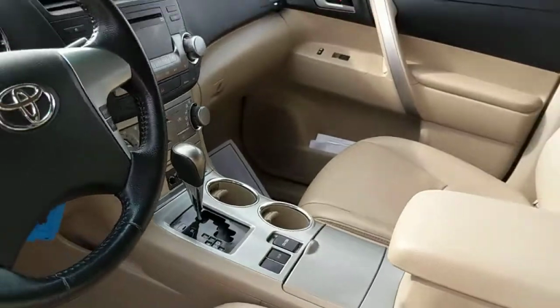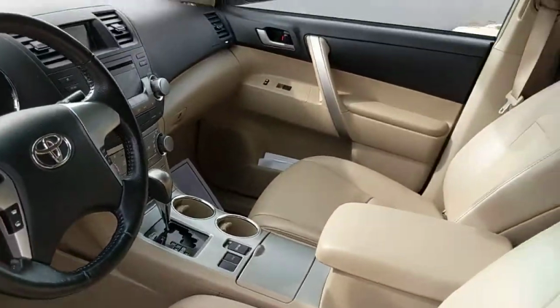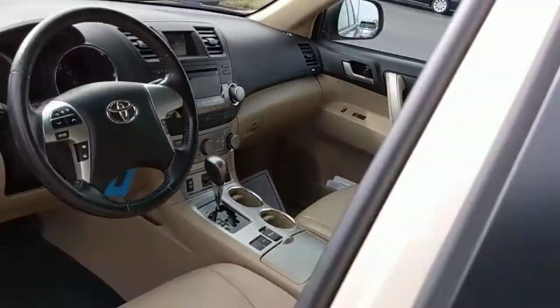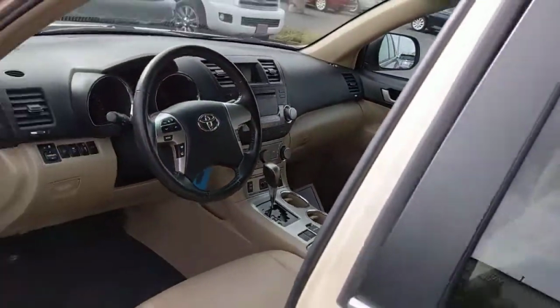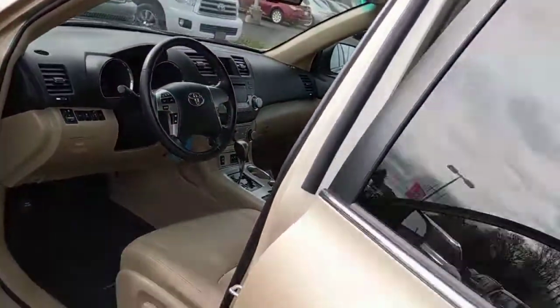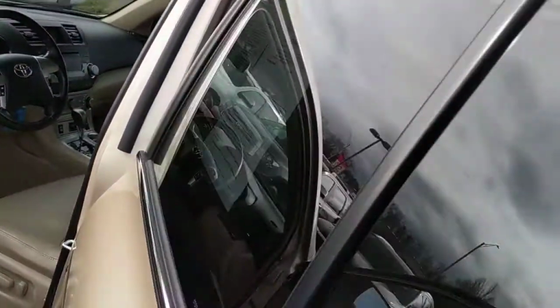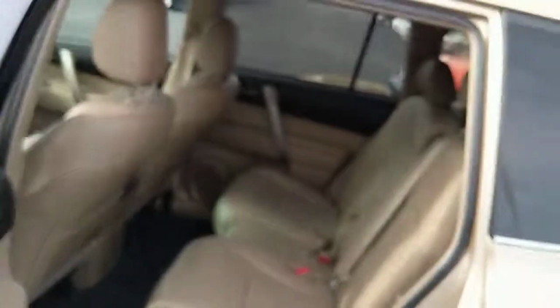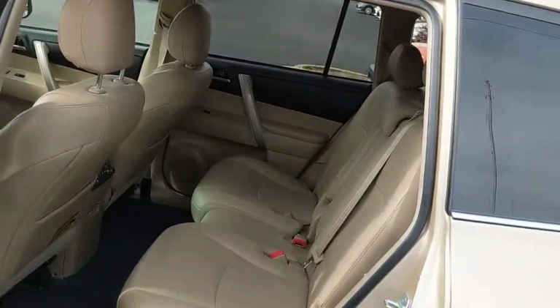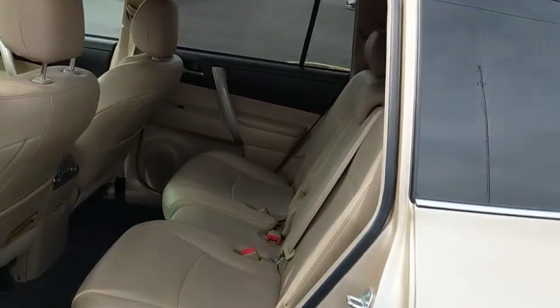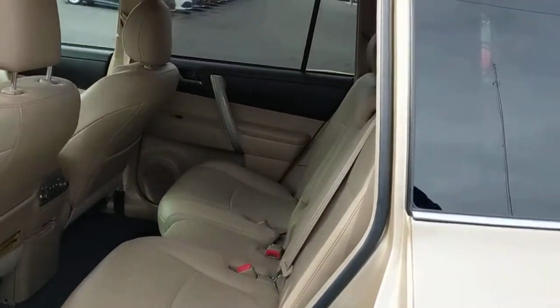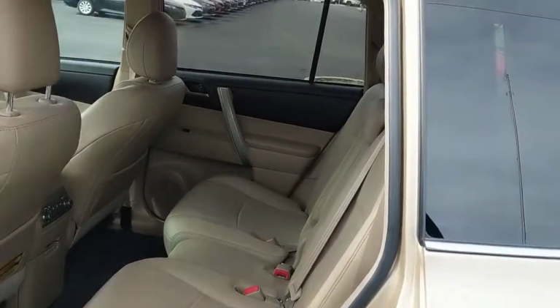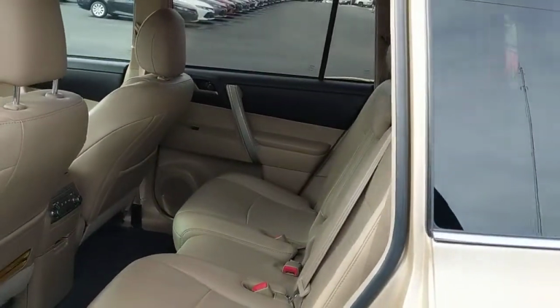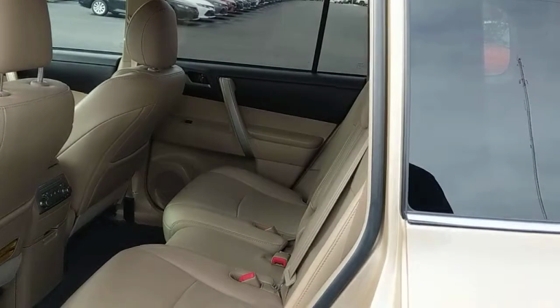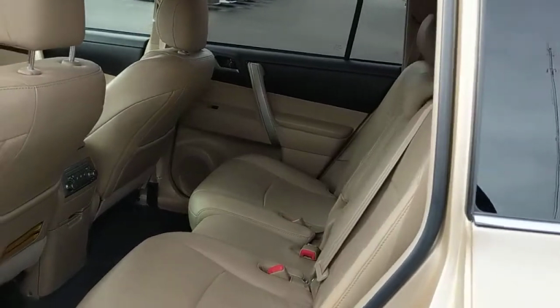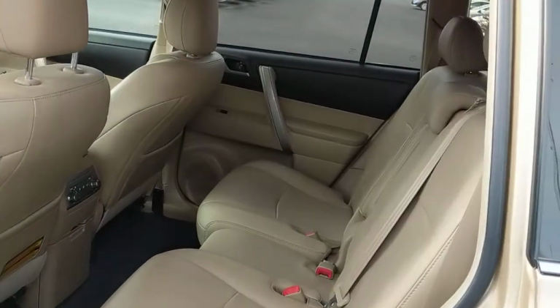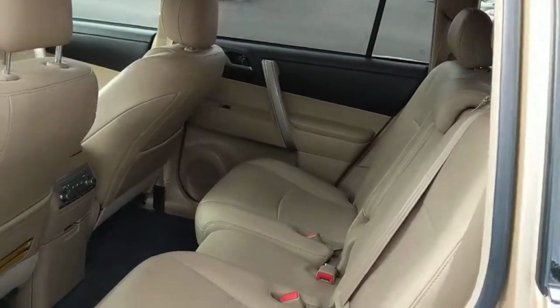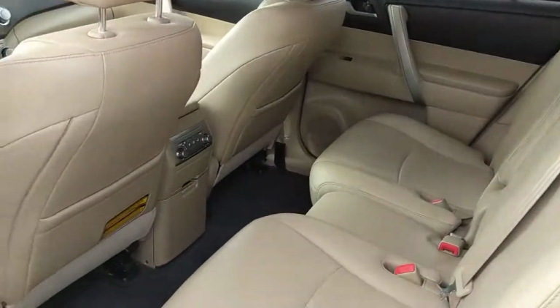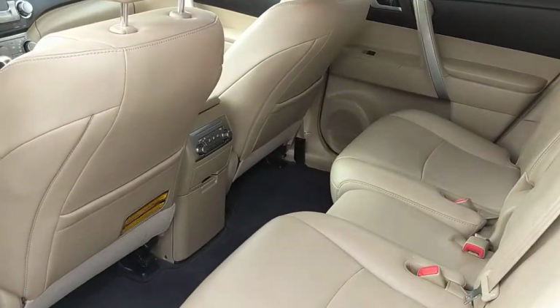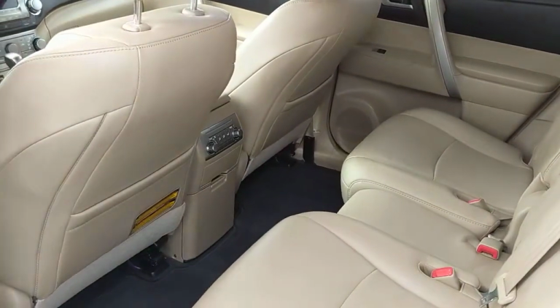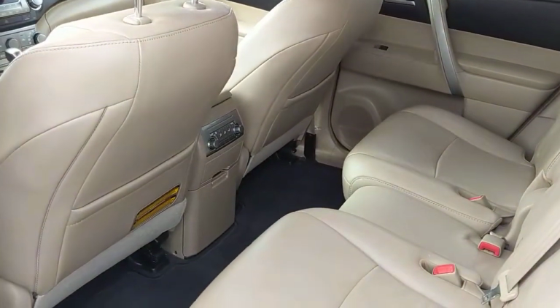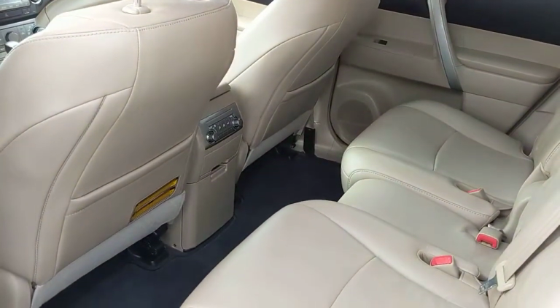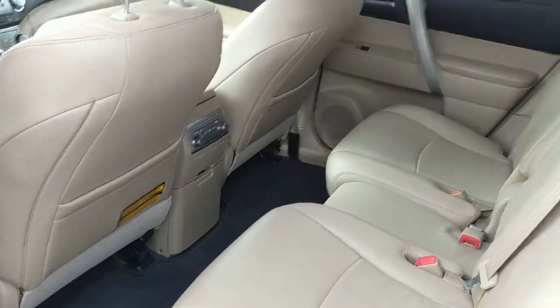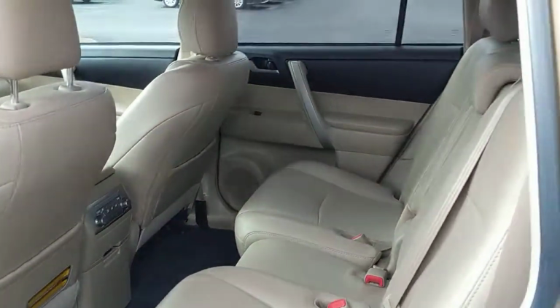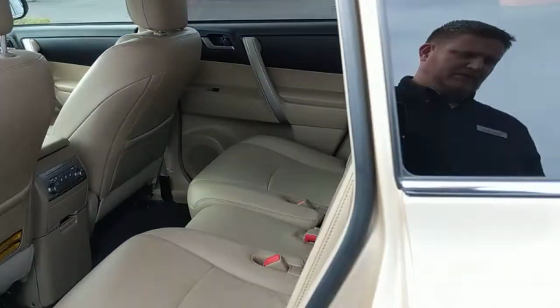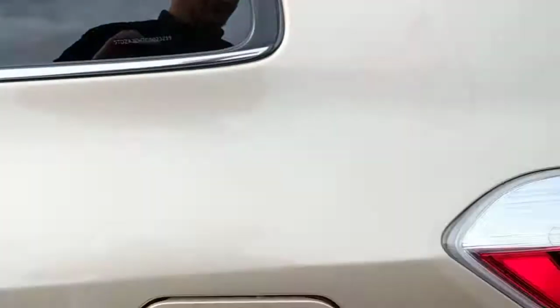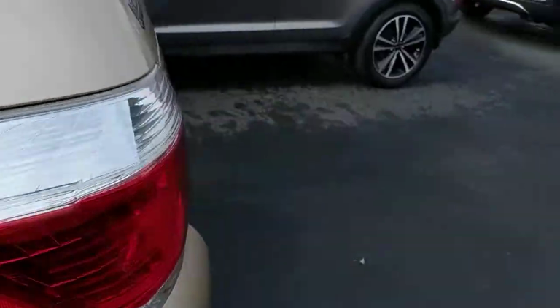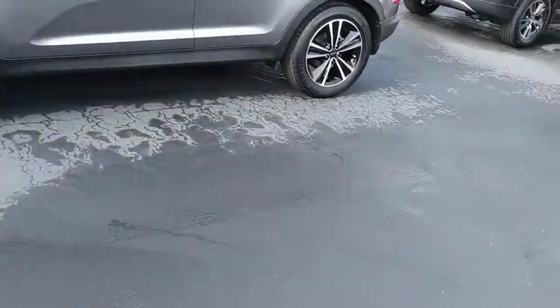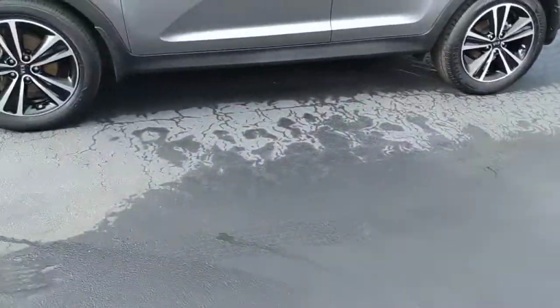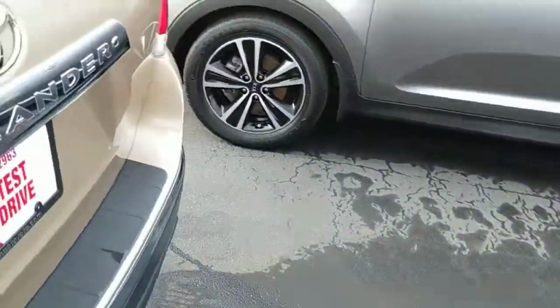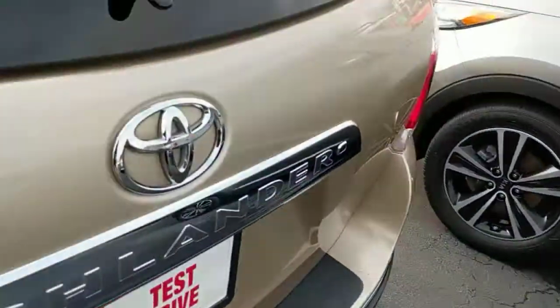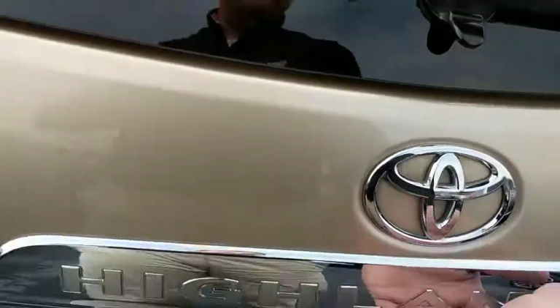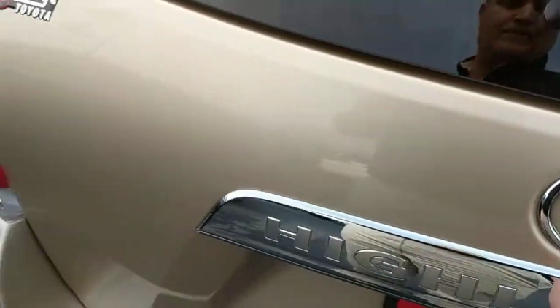Come on into the back. This is the gold on tan — great choice of interior. We do have the rear AC controls here. Come on into the back. This does have a backup camera.